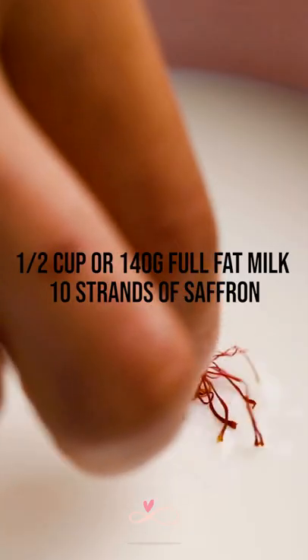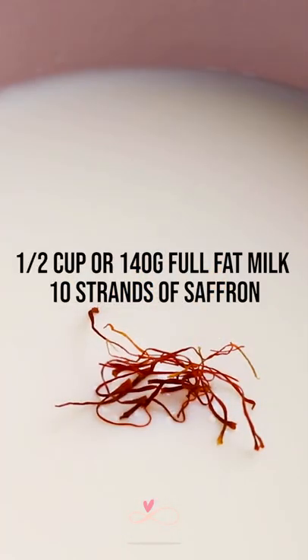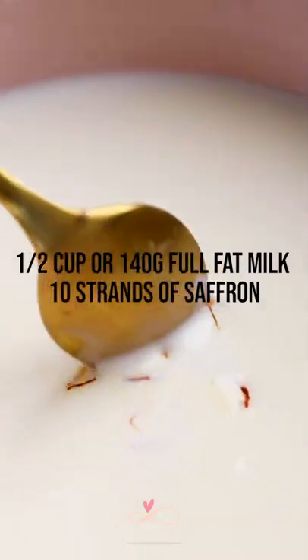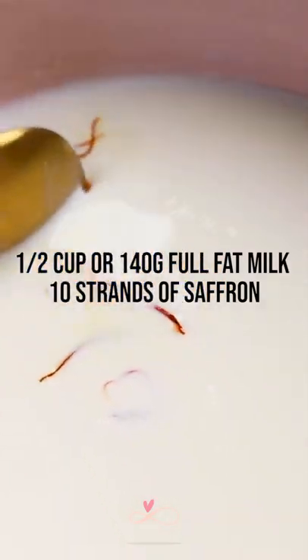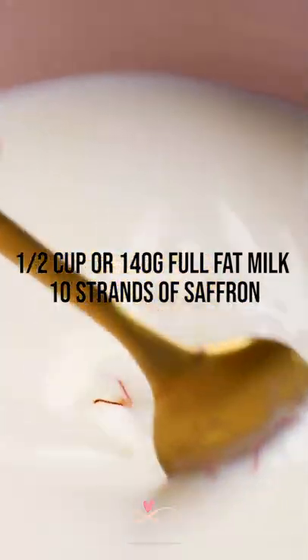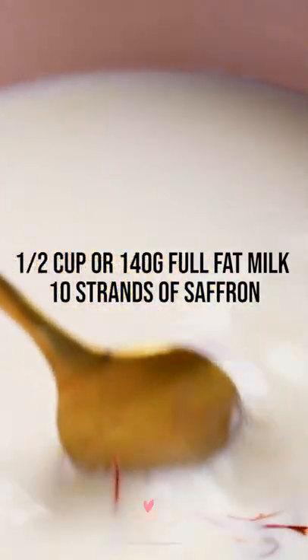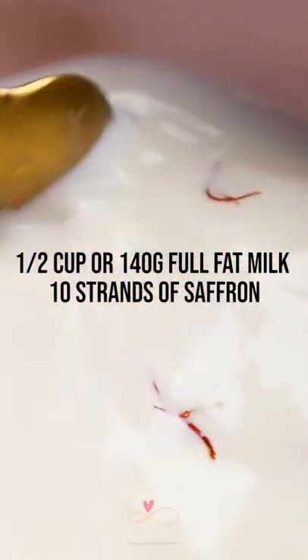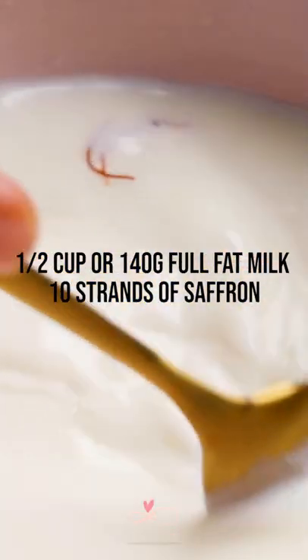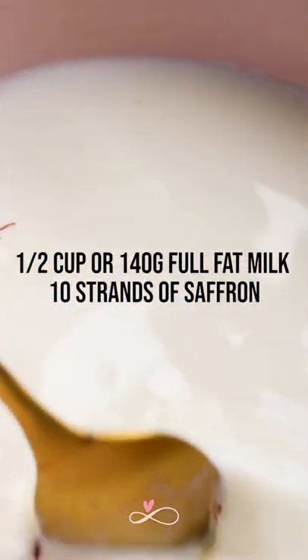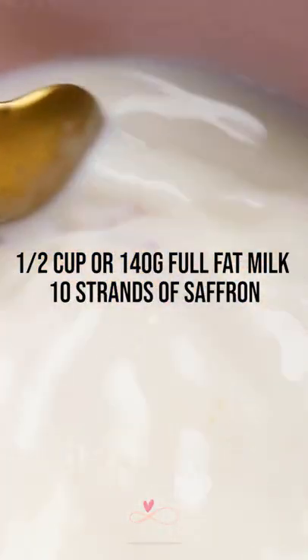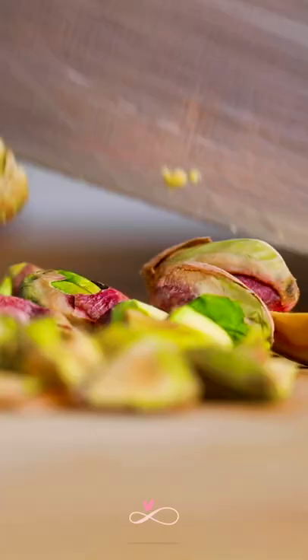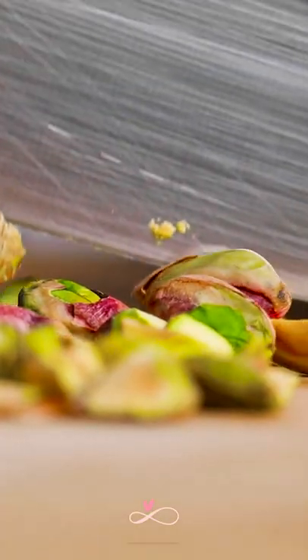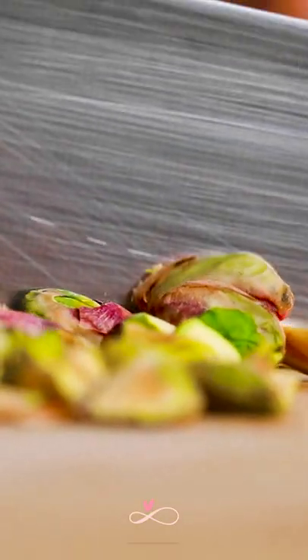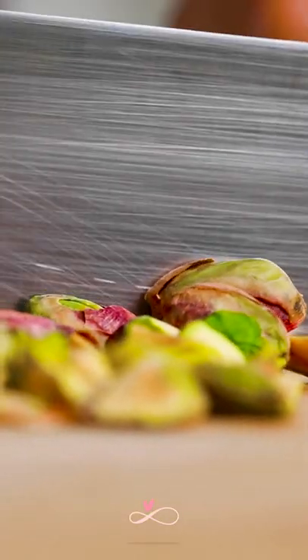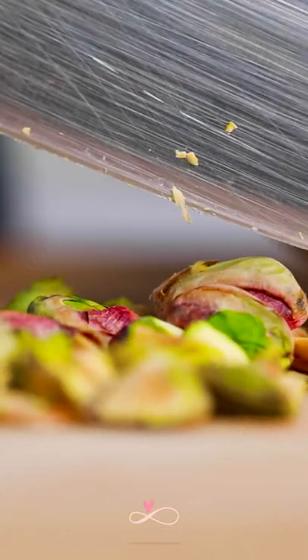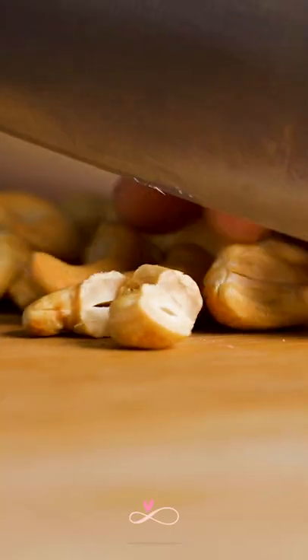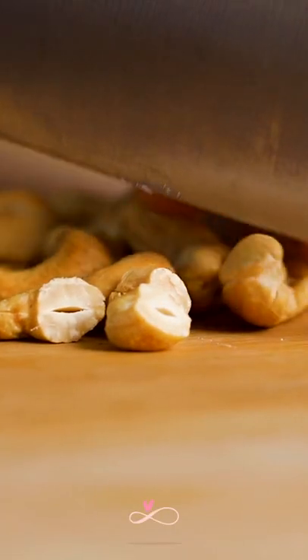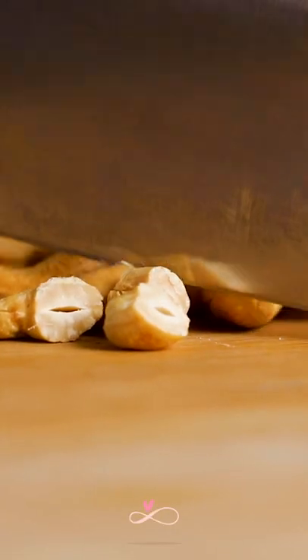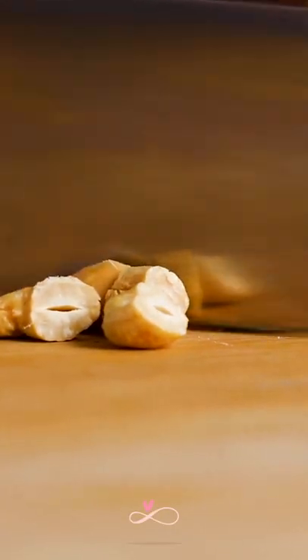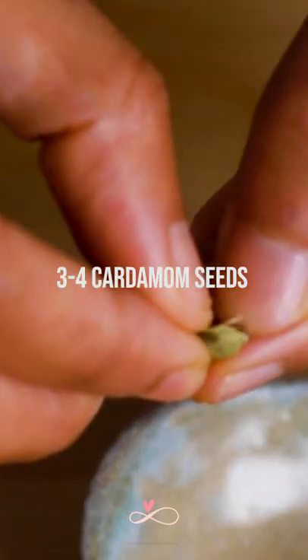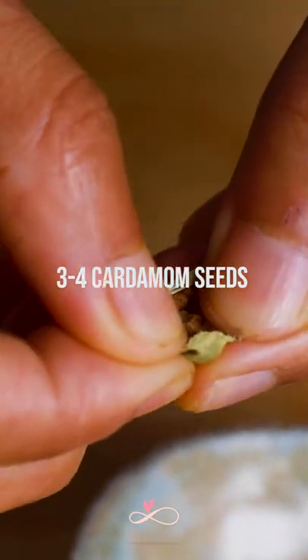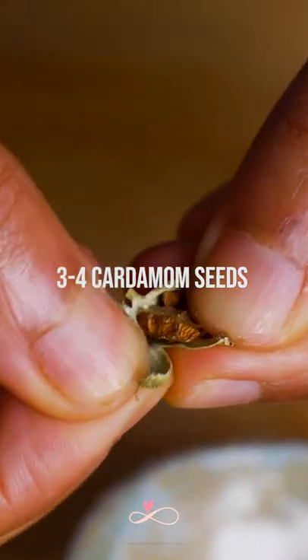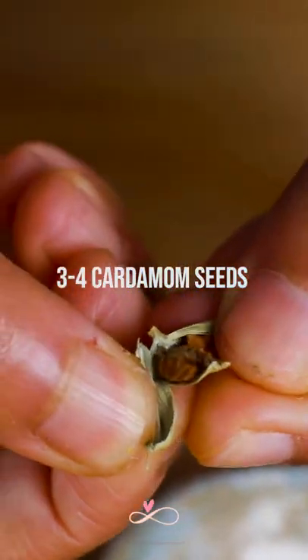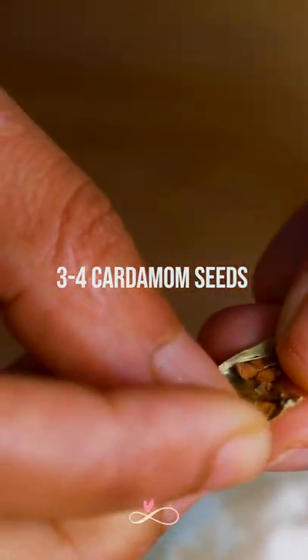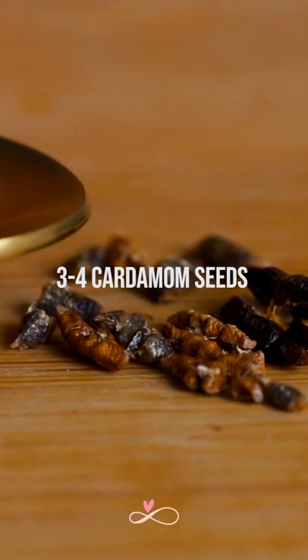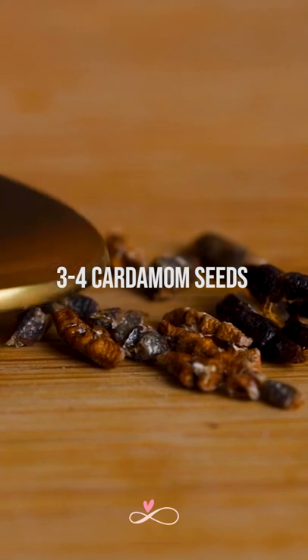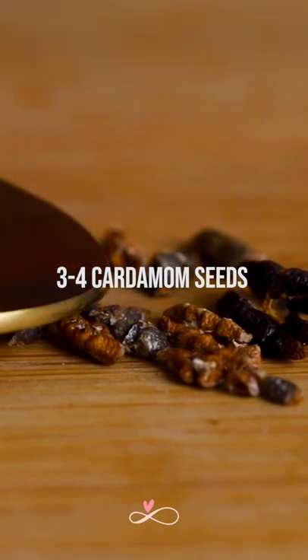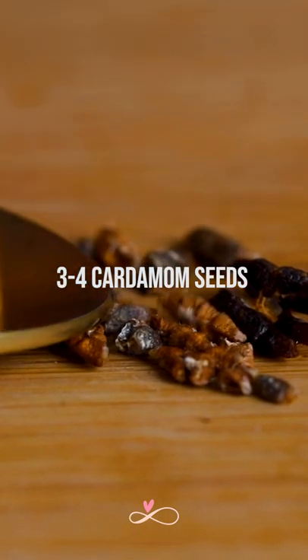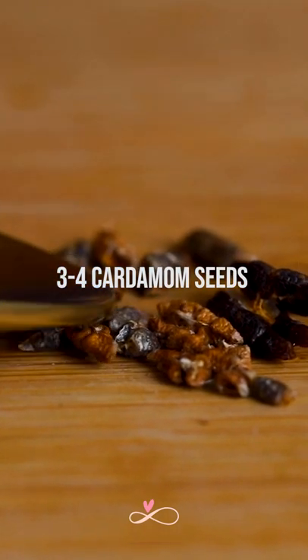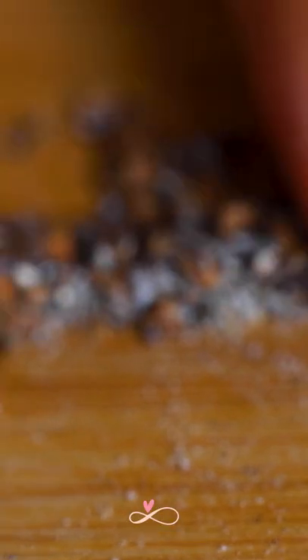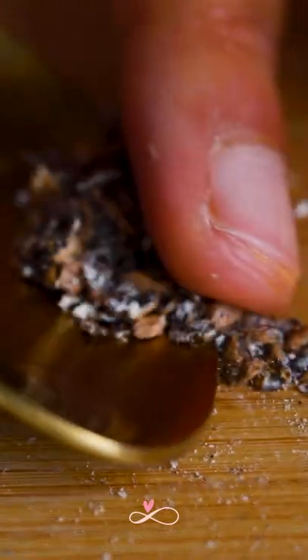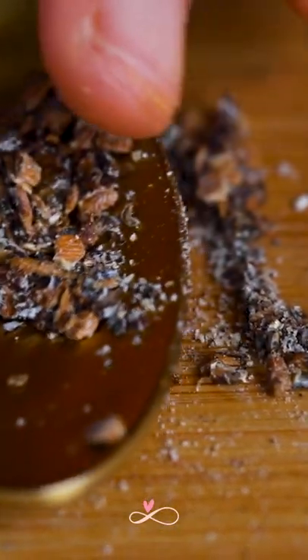Warm some milk and add some saffron to it and let it infuse. Chop some roasted nuts. Add the cardamom seeds and with the back of the spoon make them into a coarse powder.